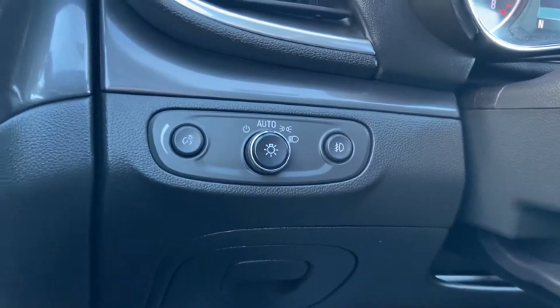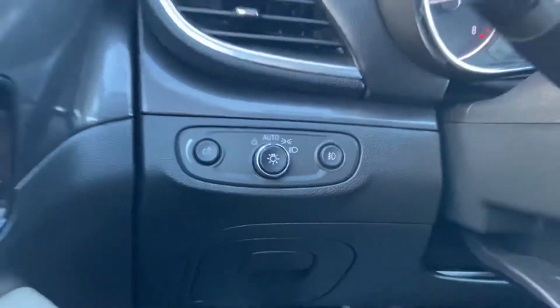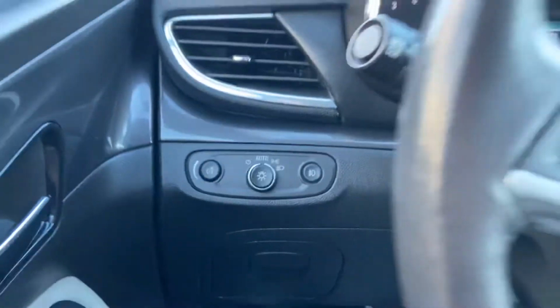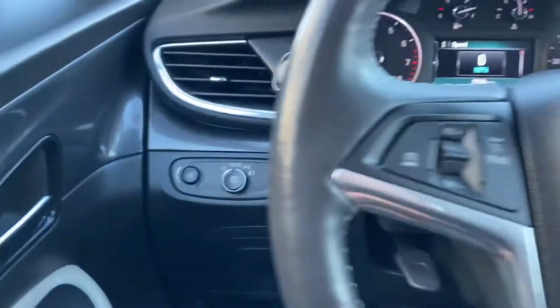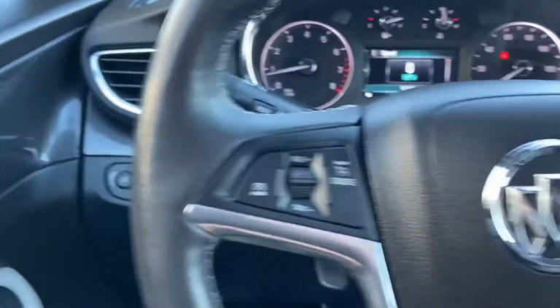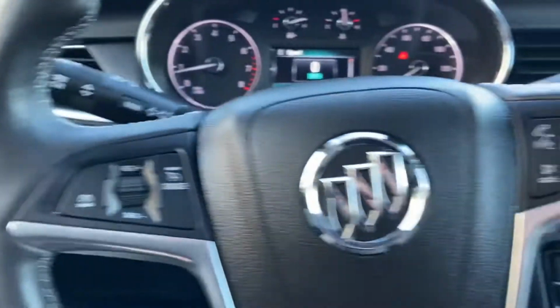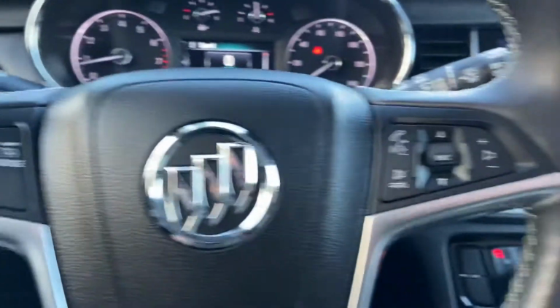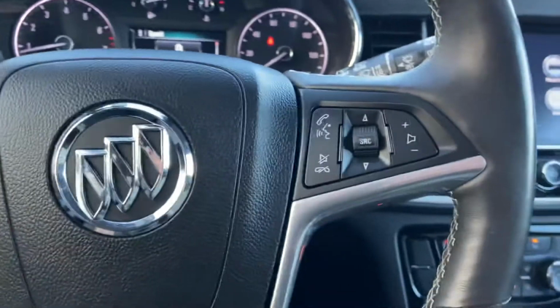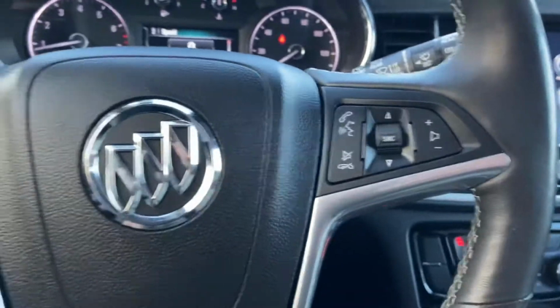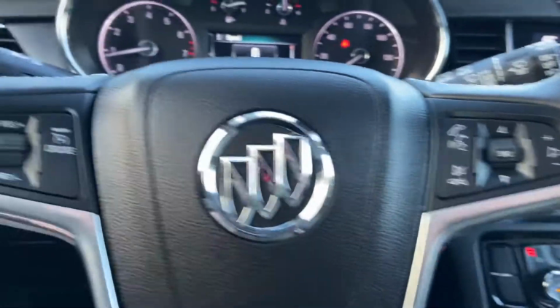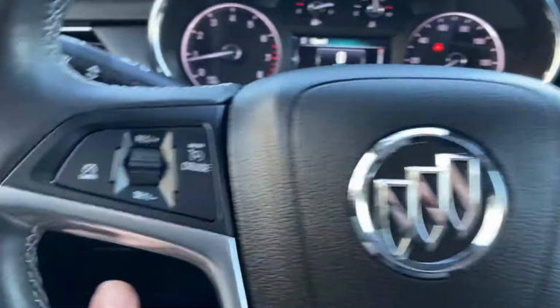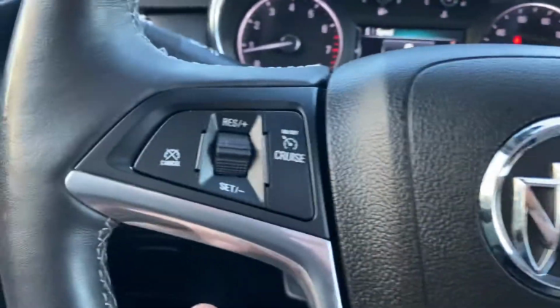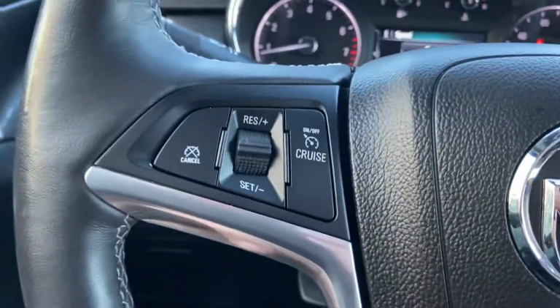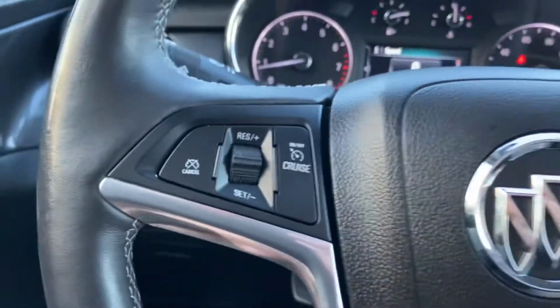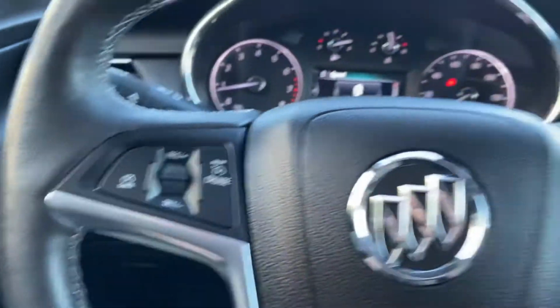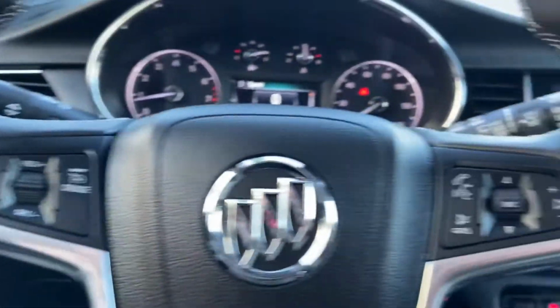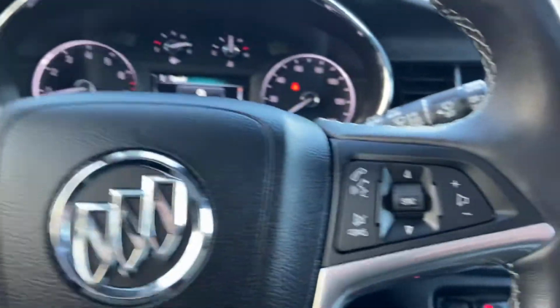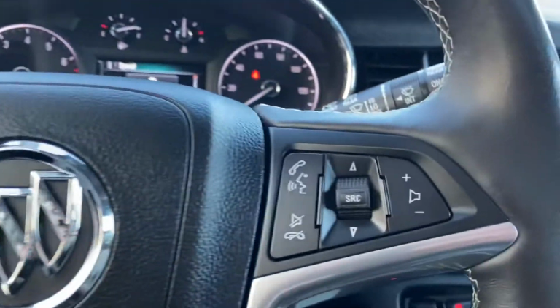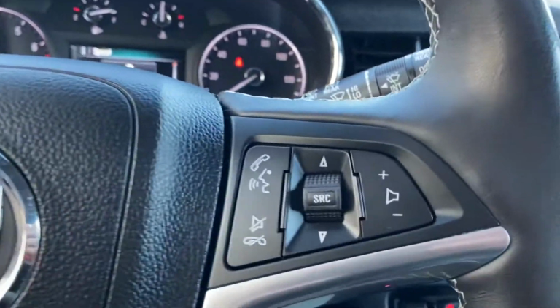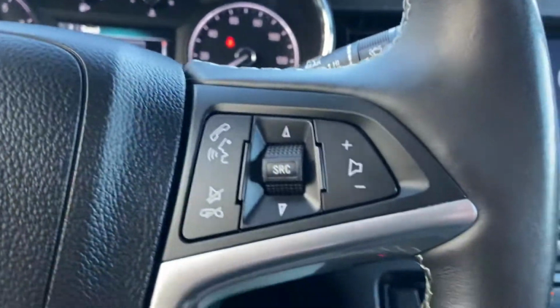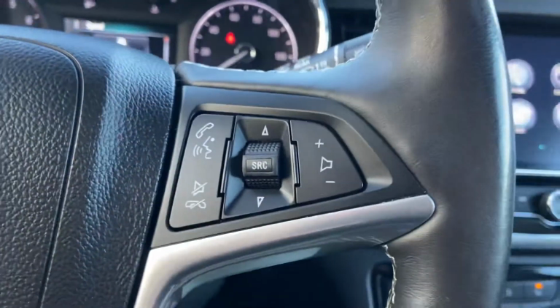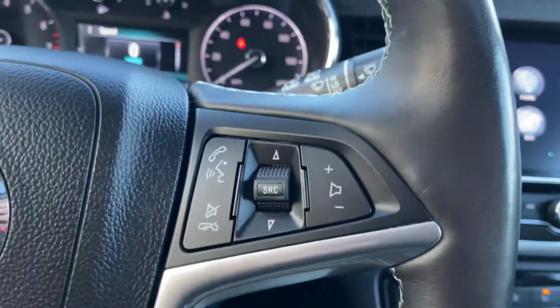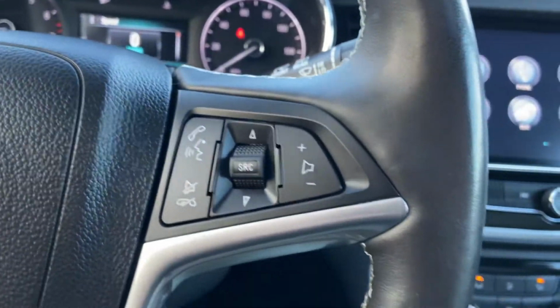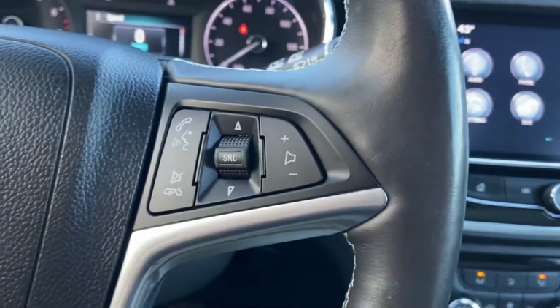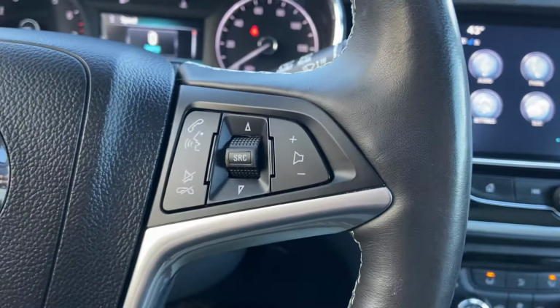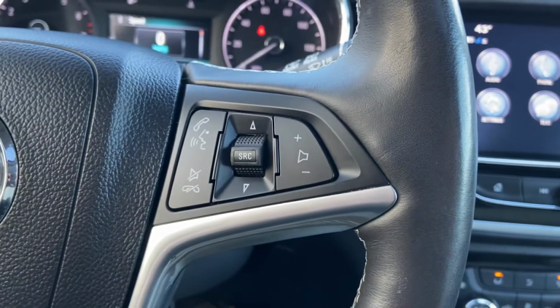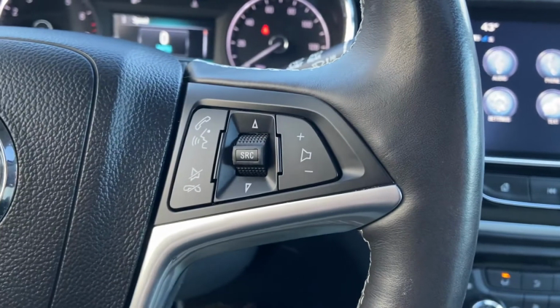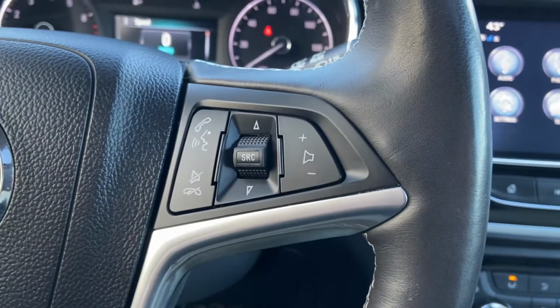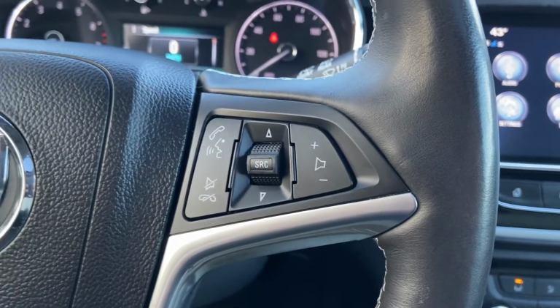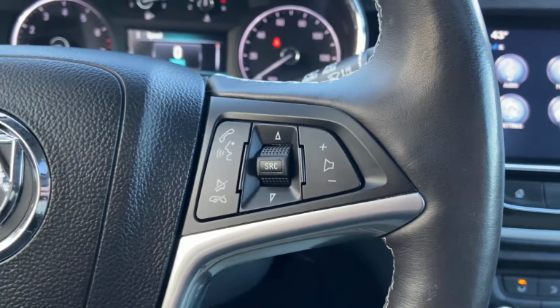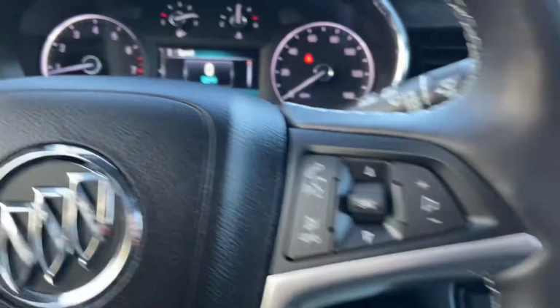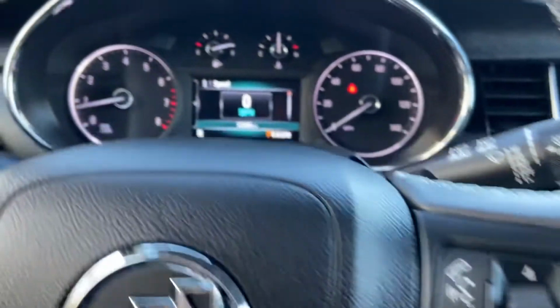Starting to the left of the wheel, you have your lighting controls. You have some functionality on the wheel itself — to the left side you have your cruise, and to the right side you have some buttons for your hands-free phone as well as some buttons to operate your audio system.